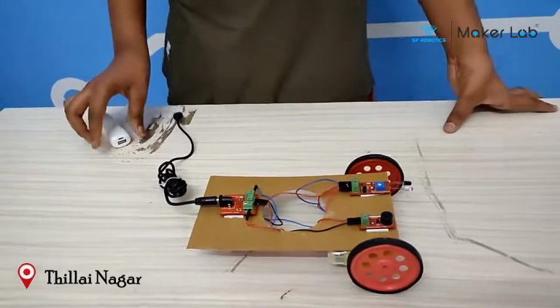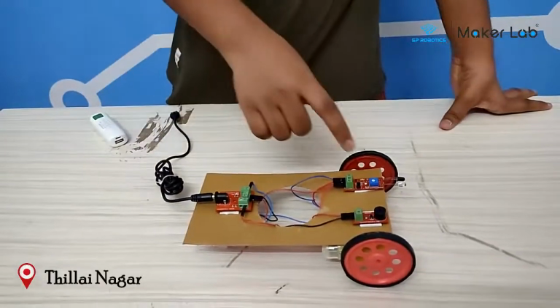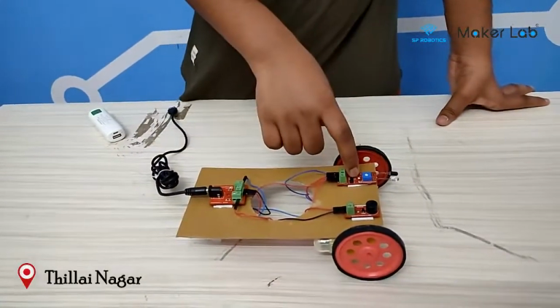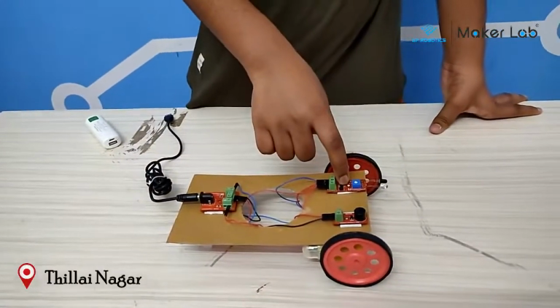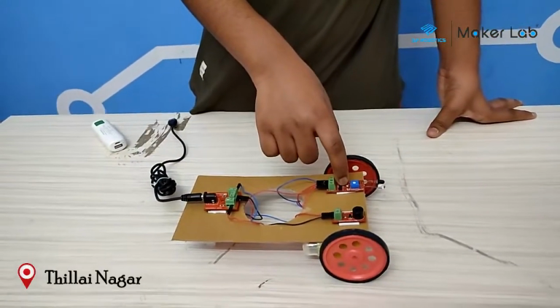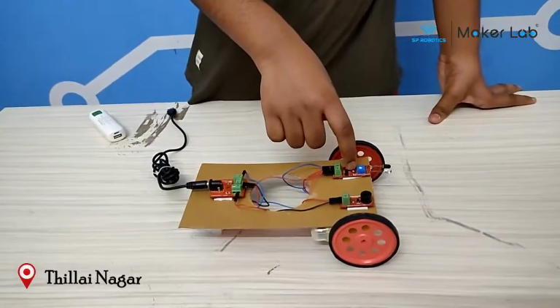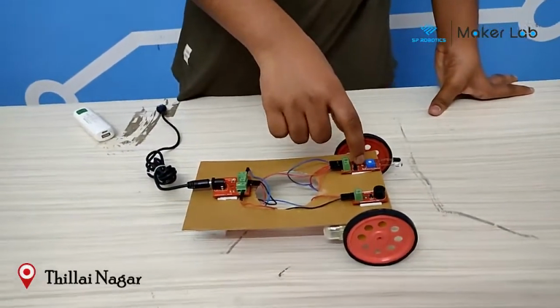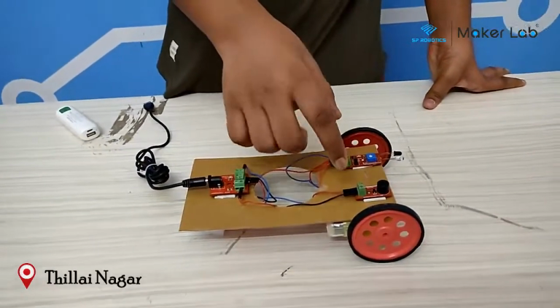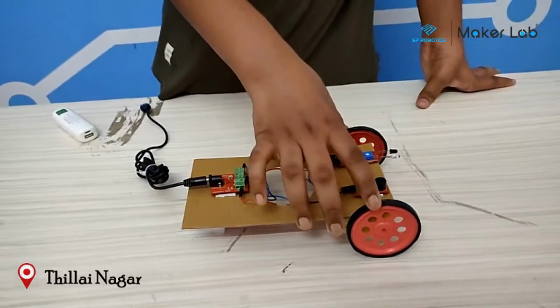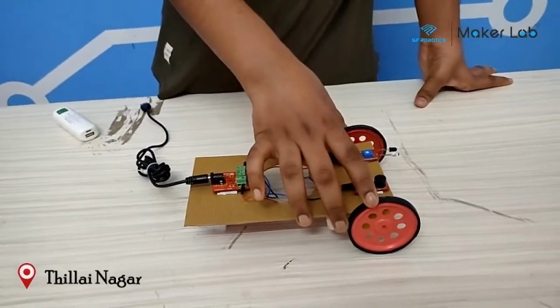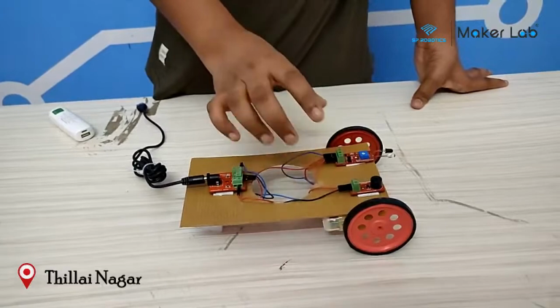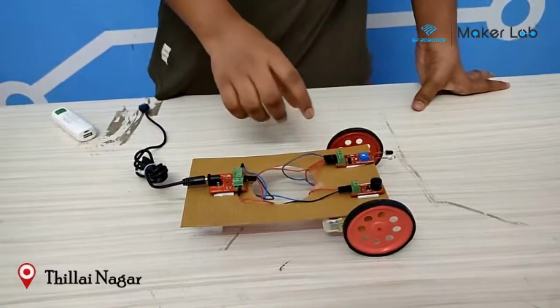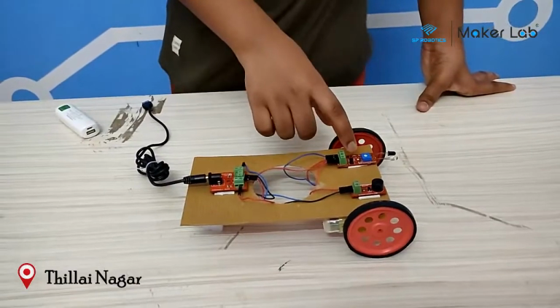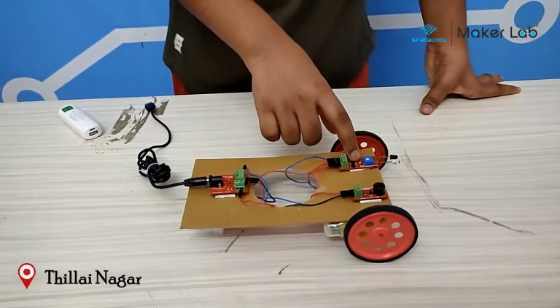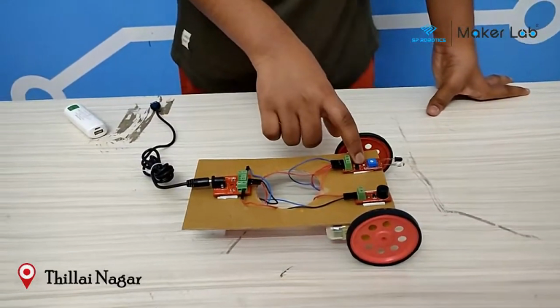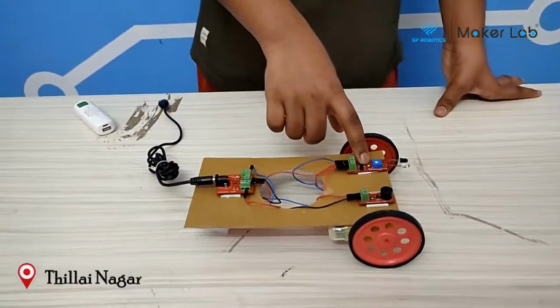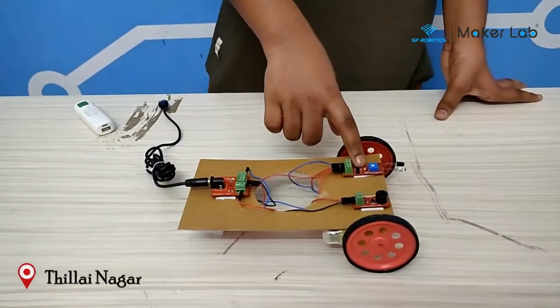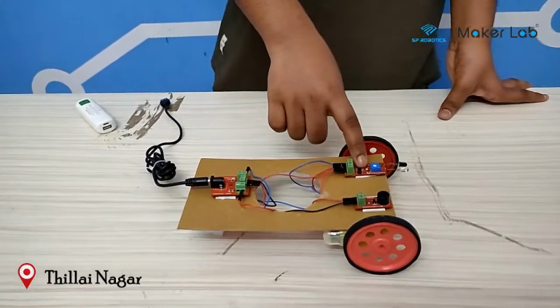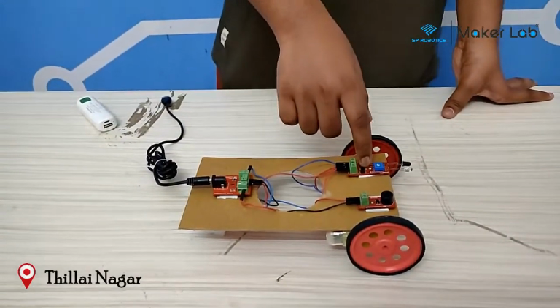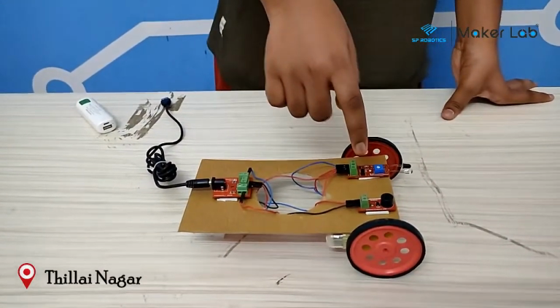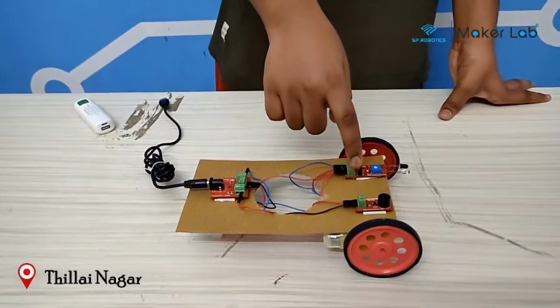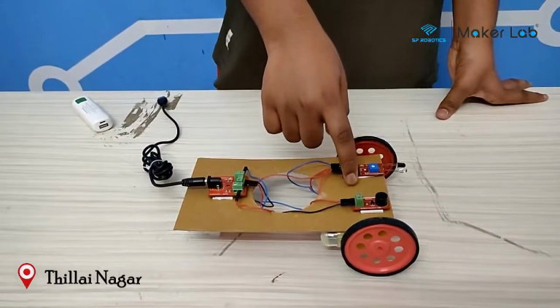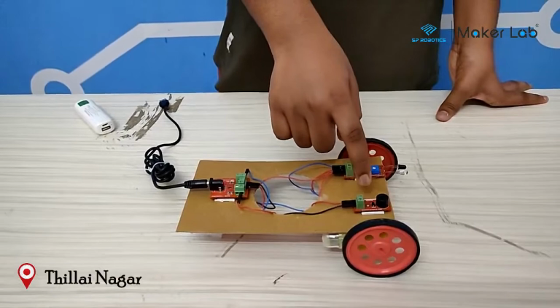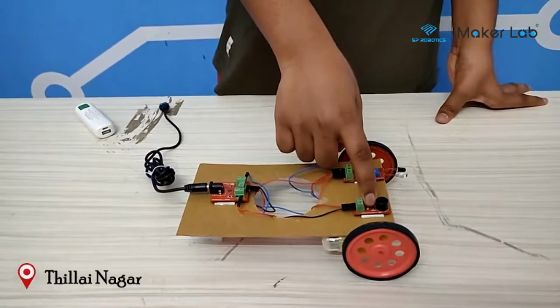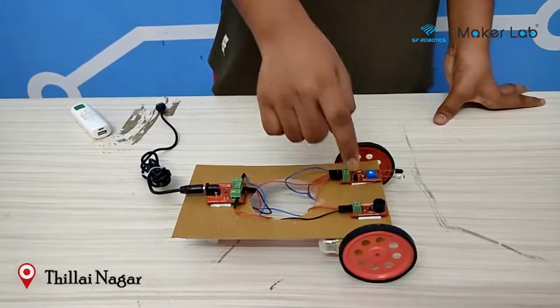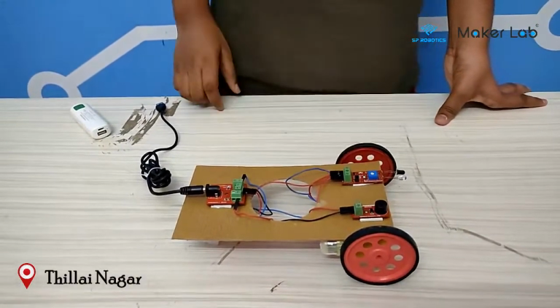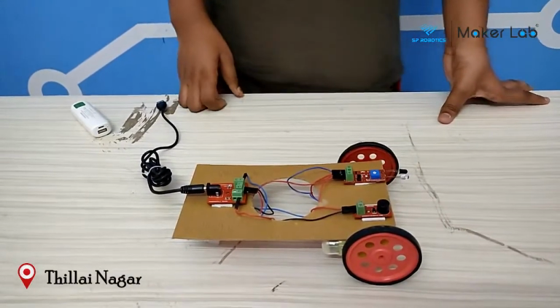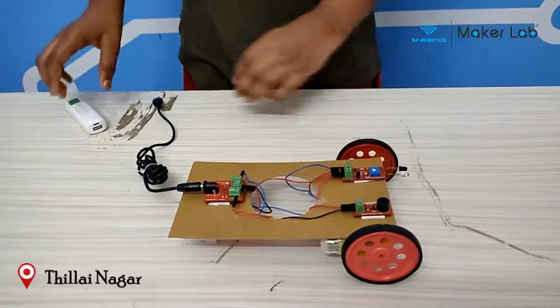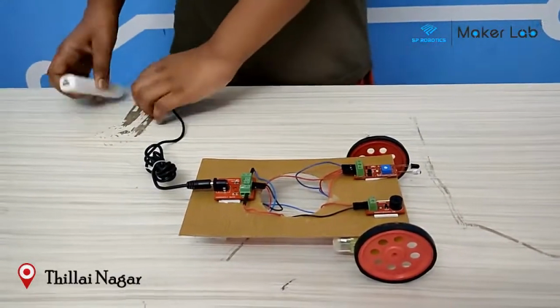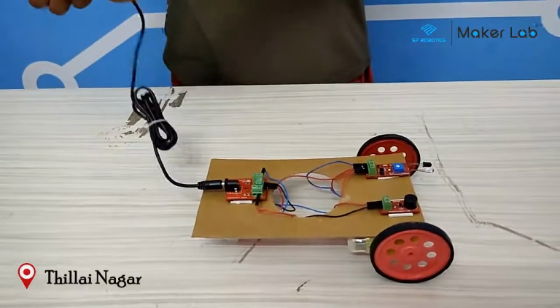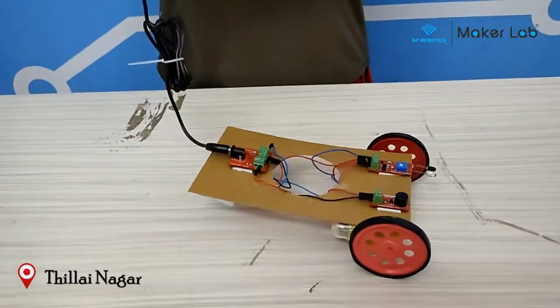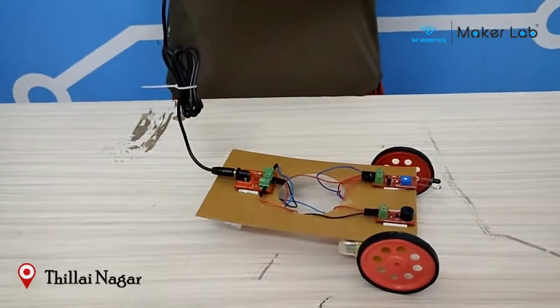When the IR sensor detects nothing, the motor will start moving. If the IR sensor detects an obstacle, then the motor will stop and the buzzer will start beeping. Let's see how it works.